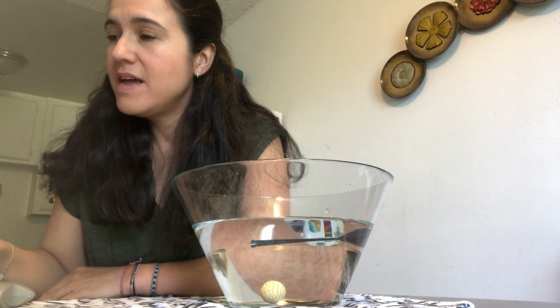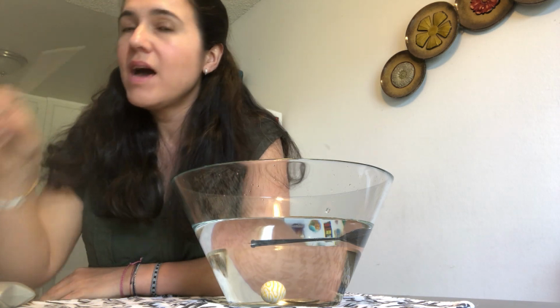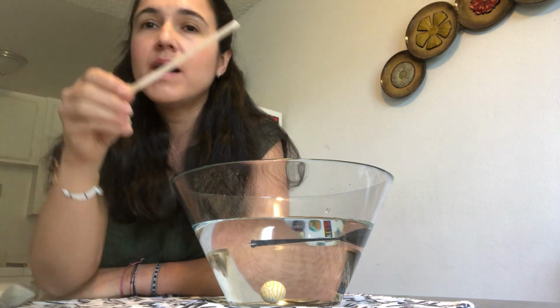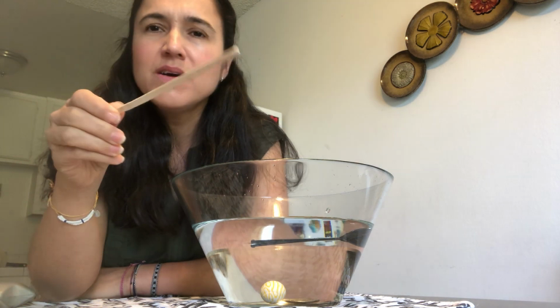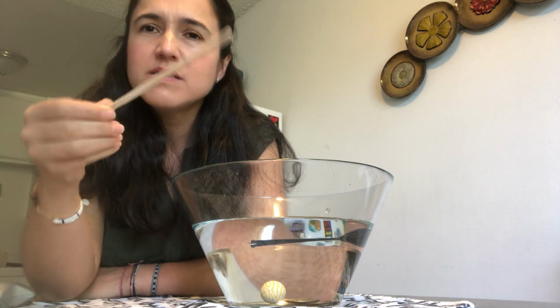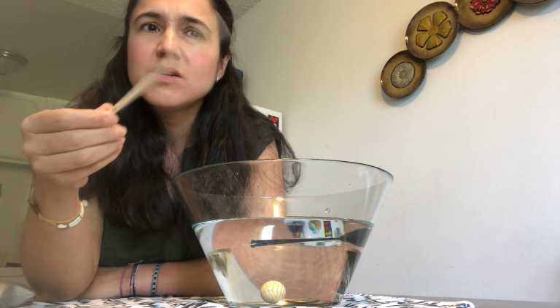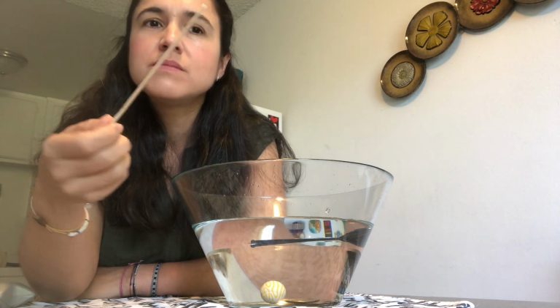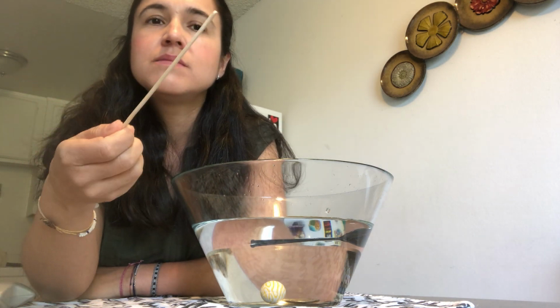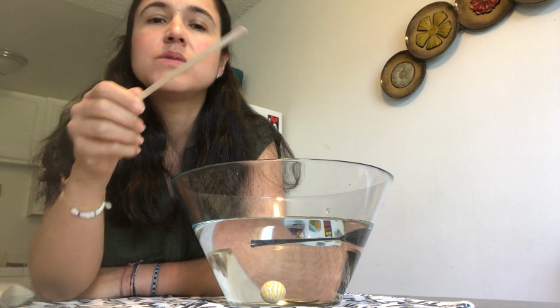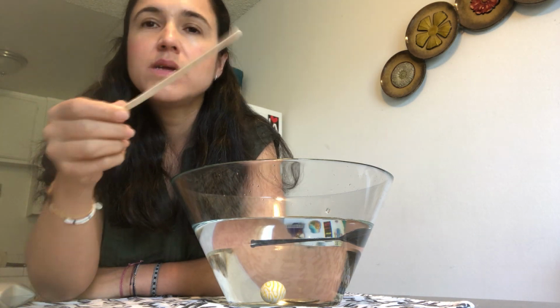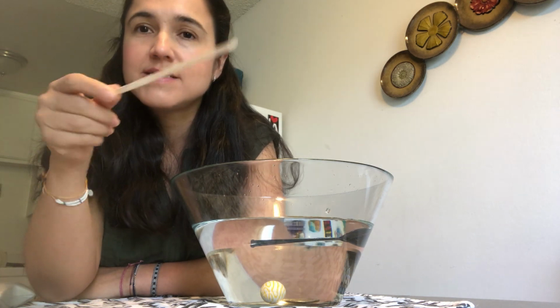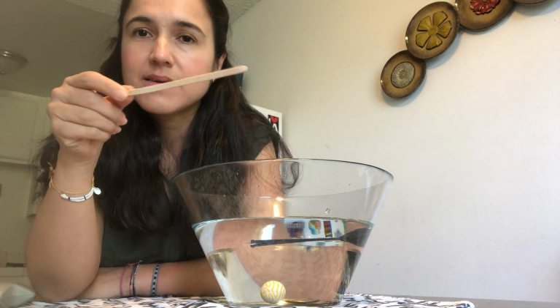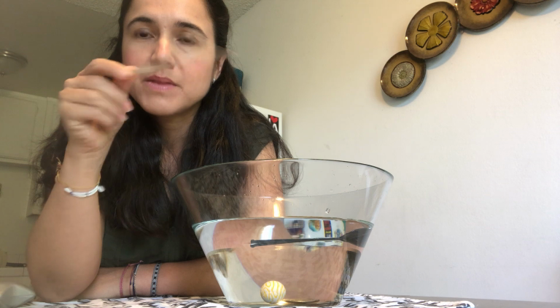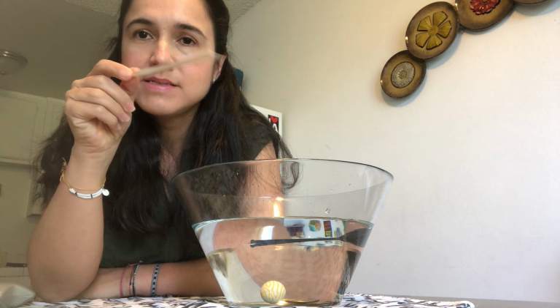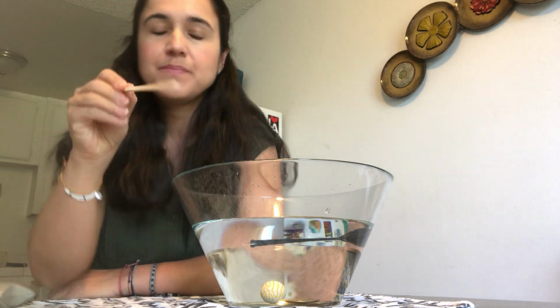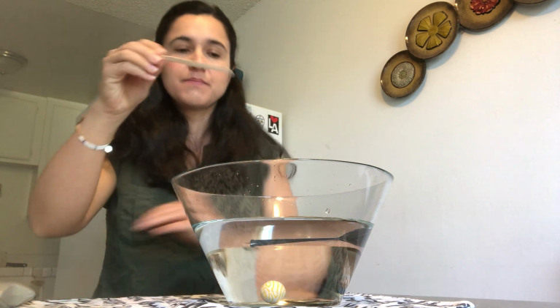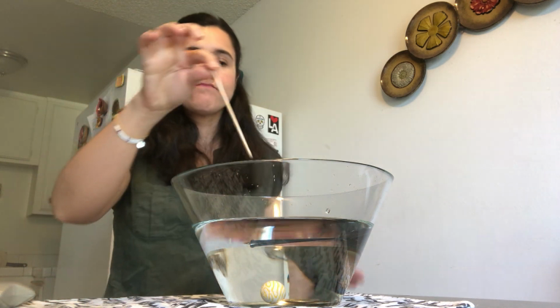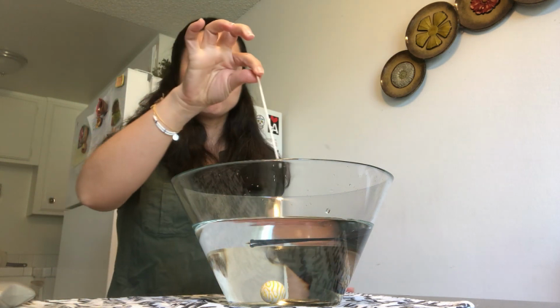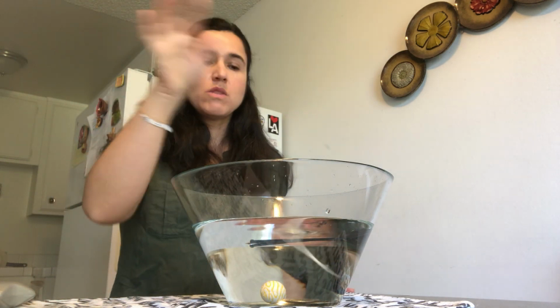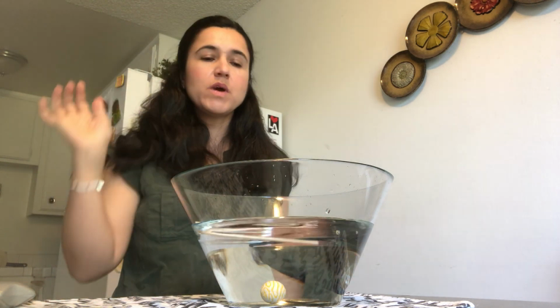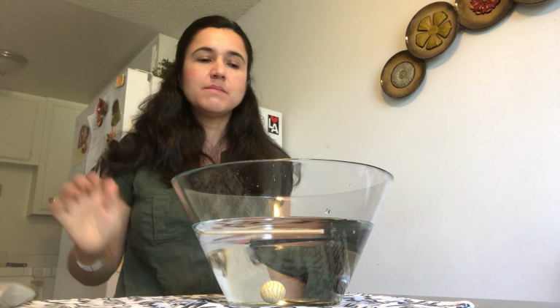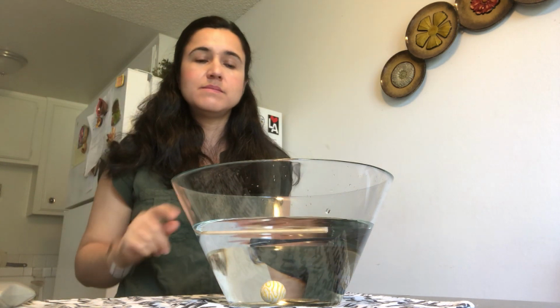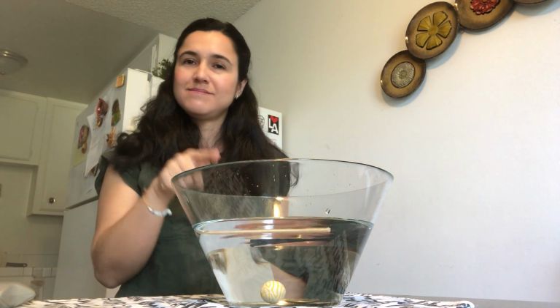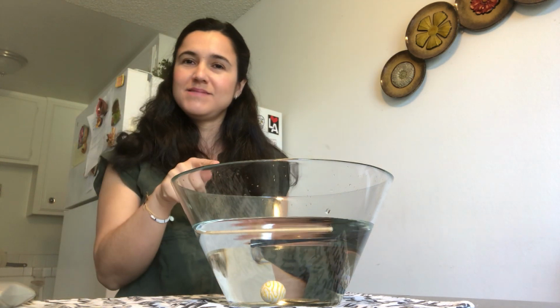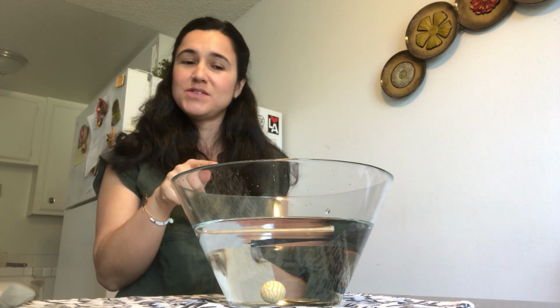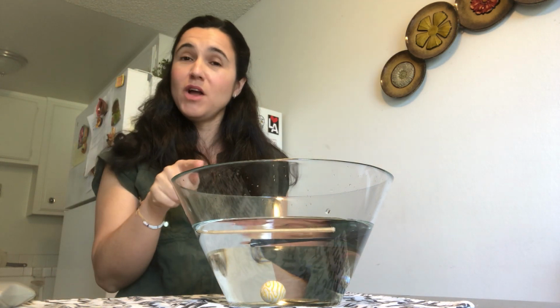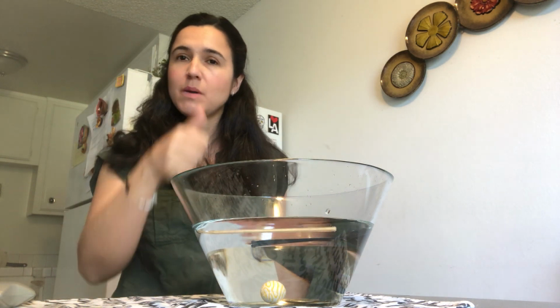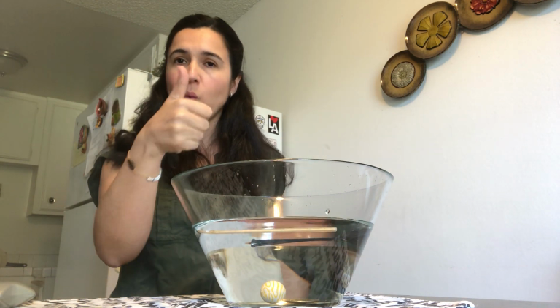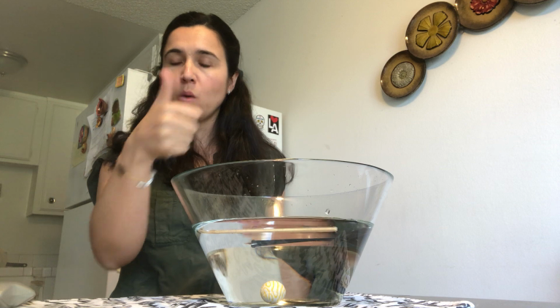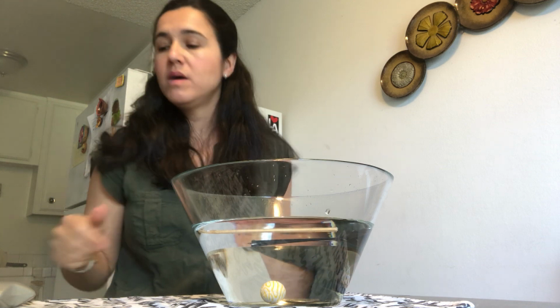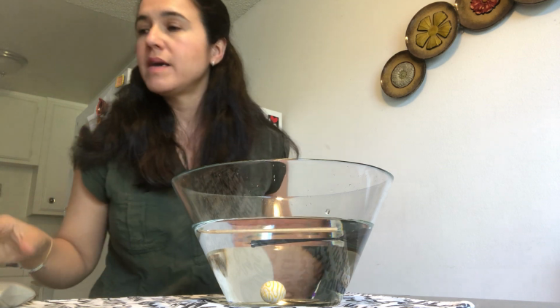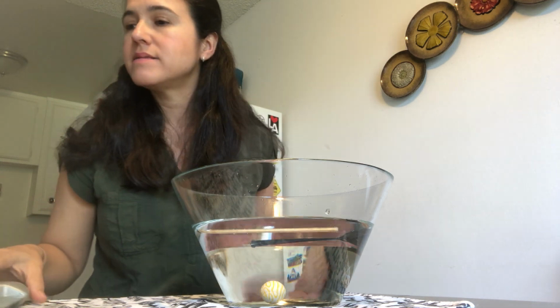I found this little wooden stick. Let's see. If you said float, you got it!